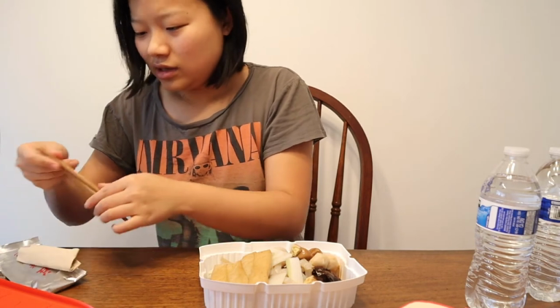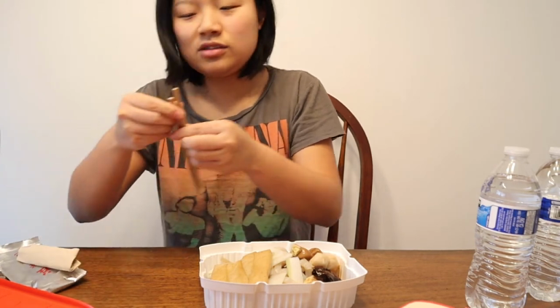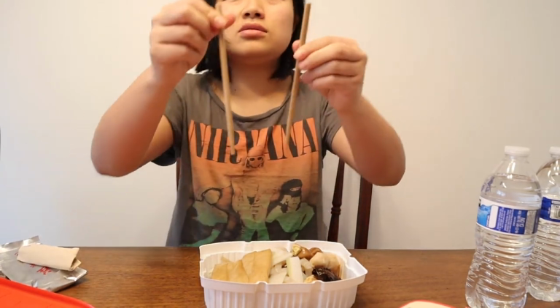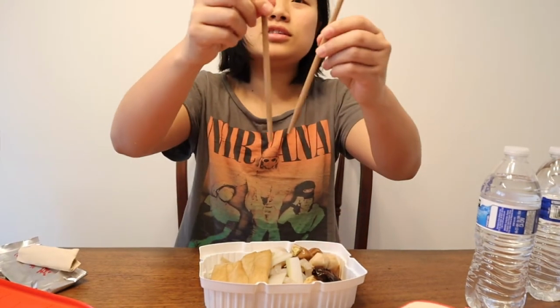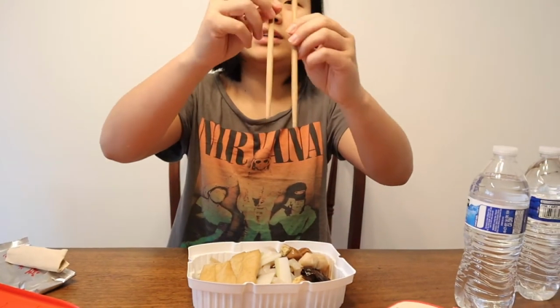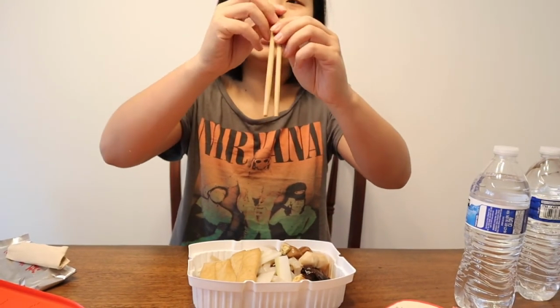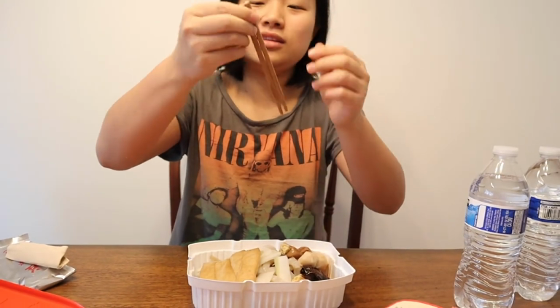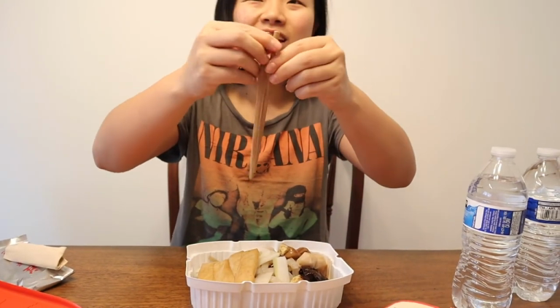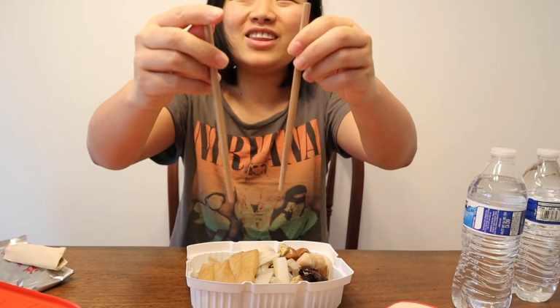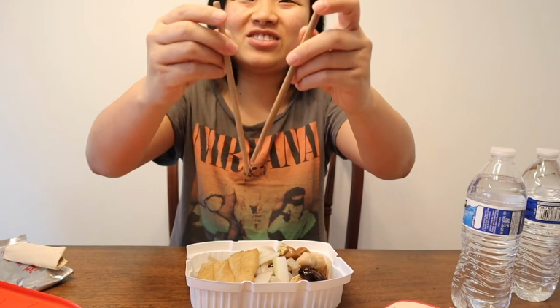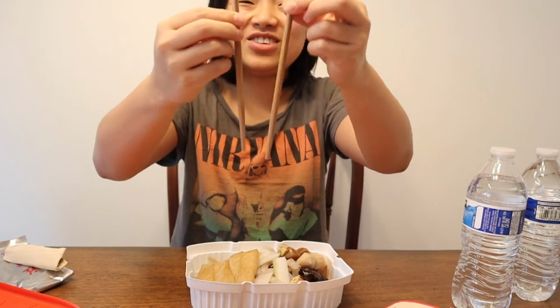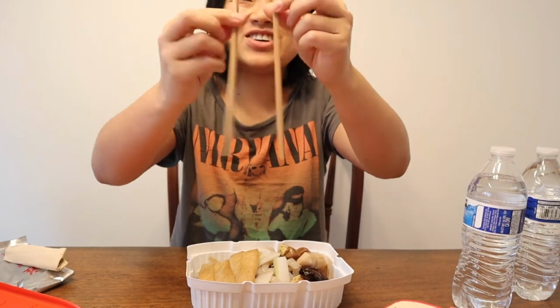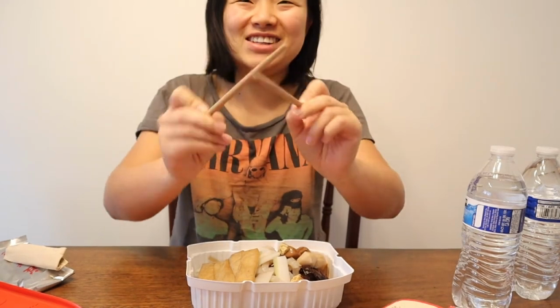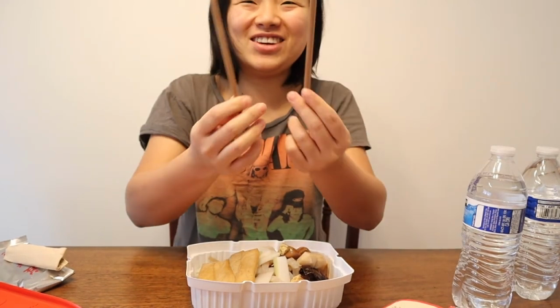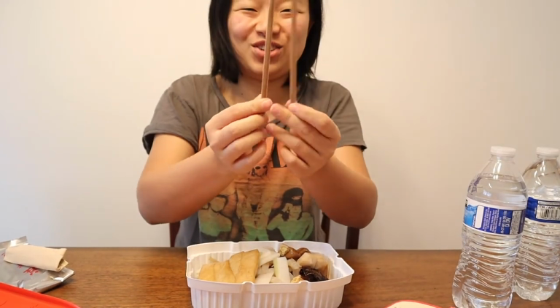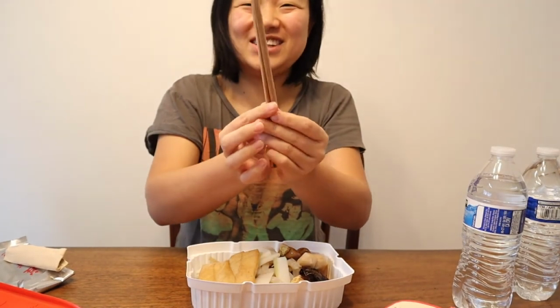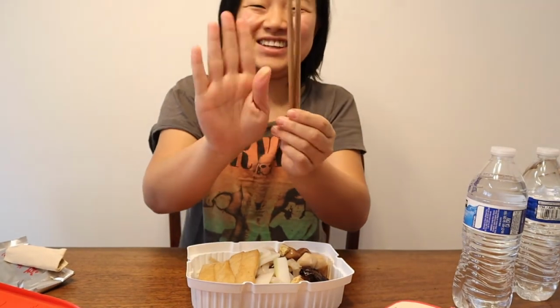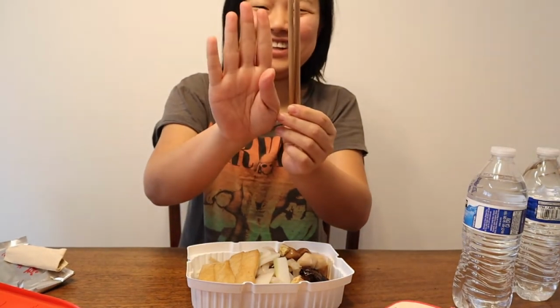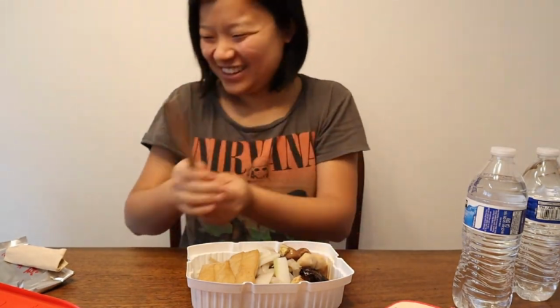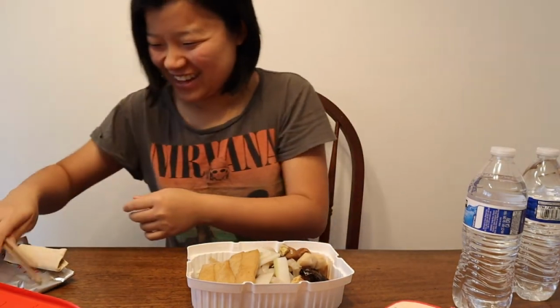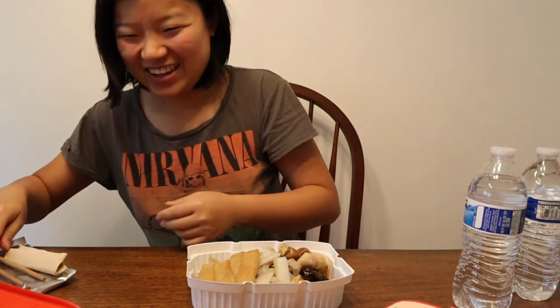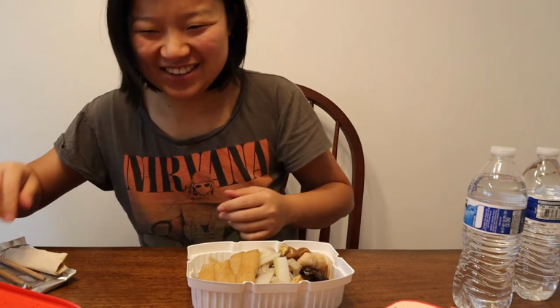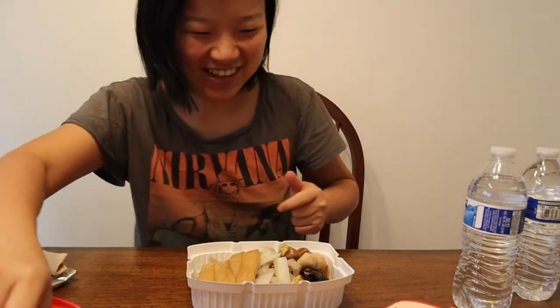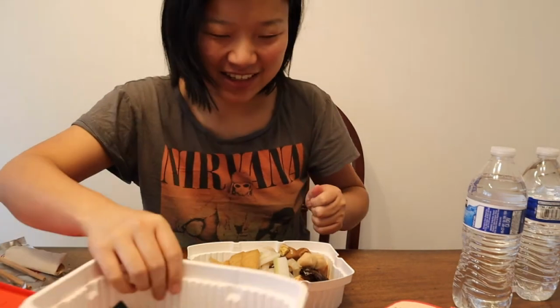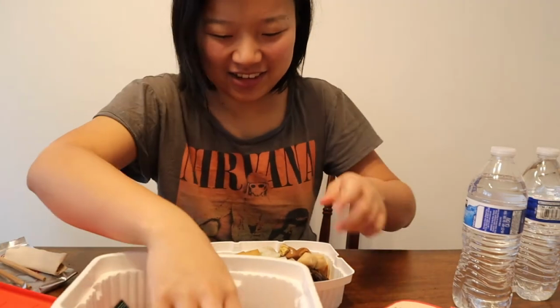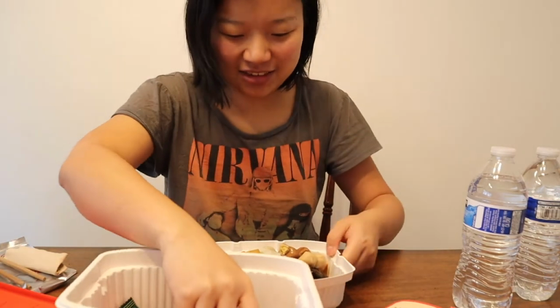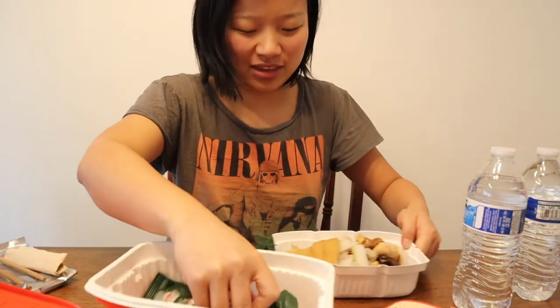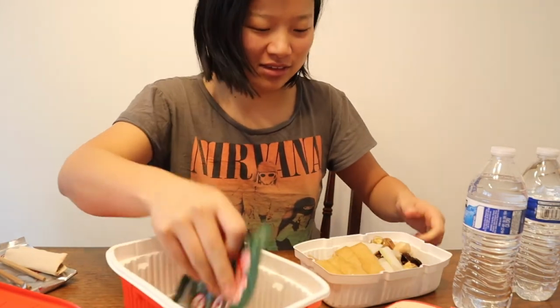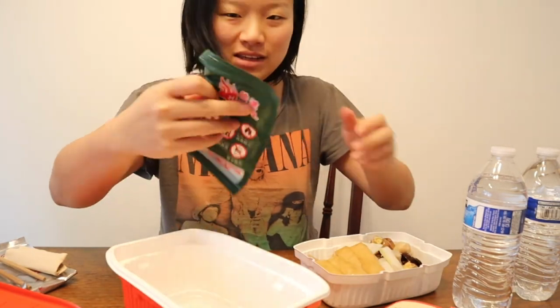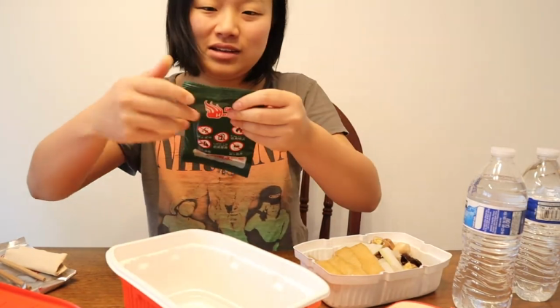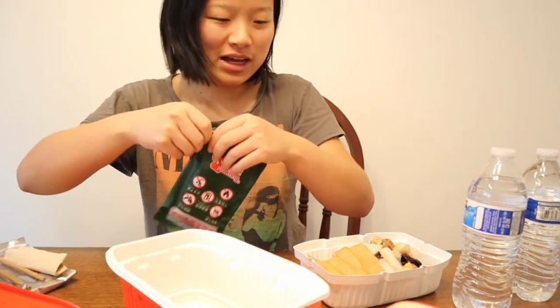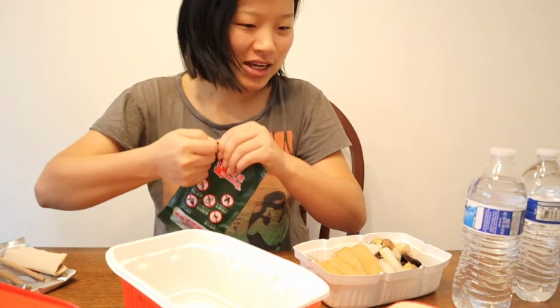Look at the chopsticks — they're actually really good quality, but they're so short! I have tiny hands already and they're really short. Okay, let's try this — magic time!